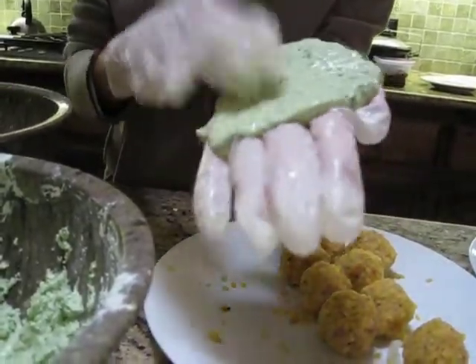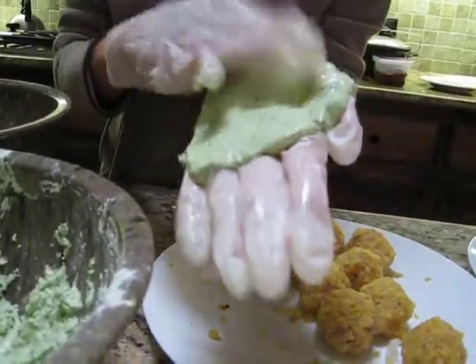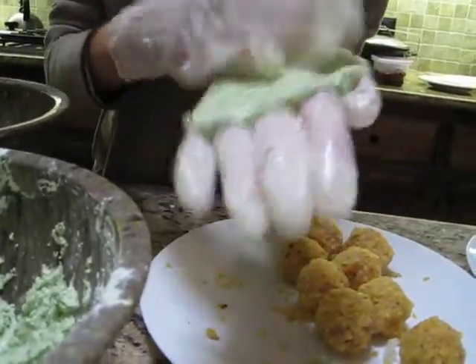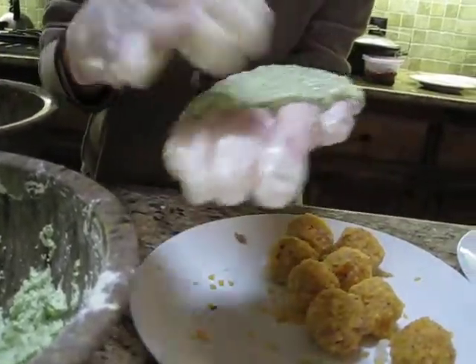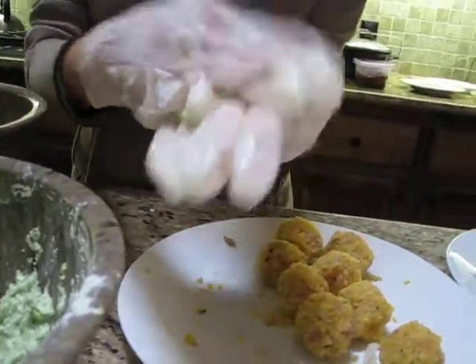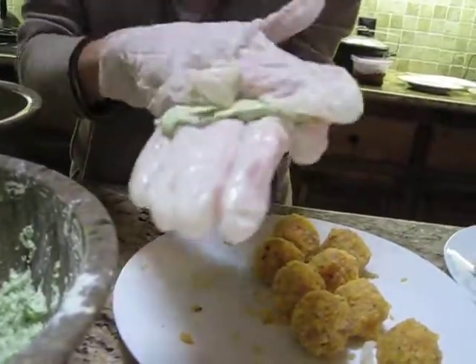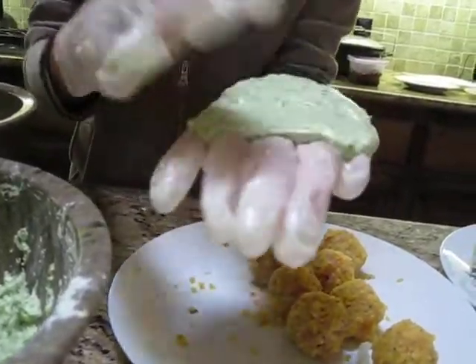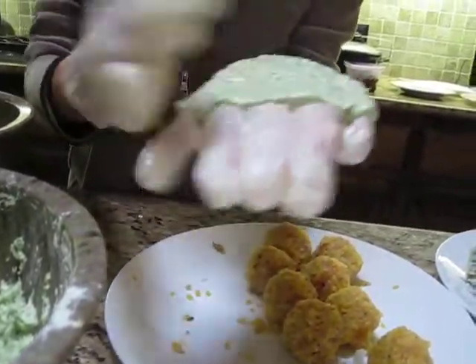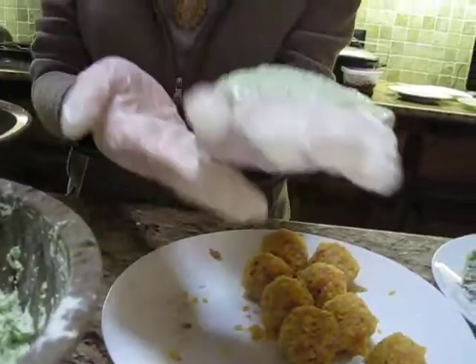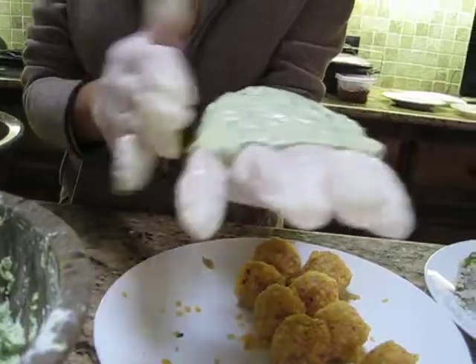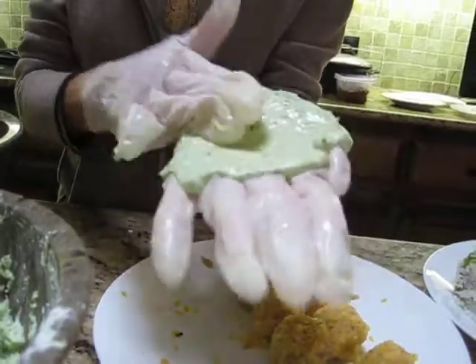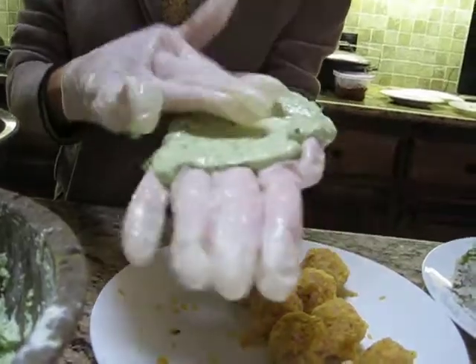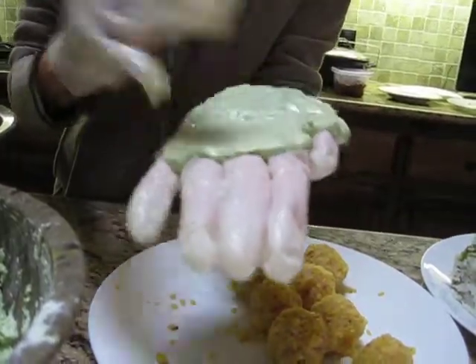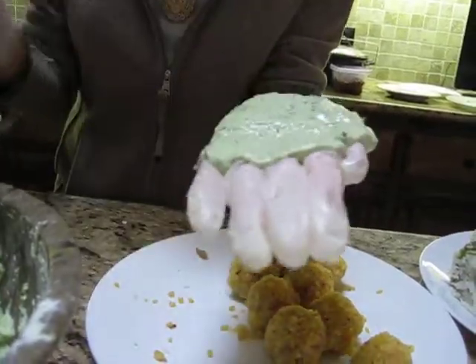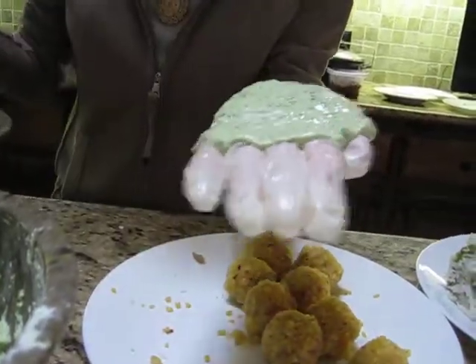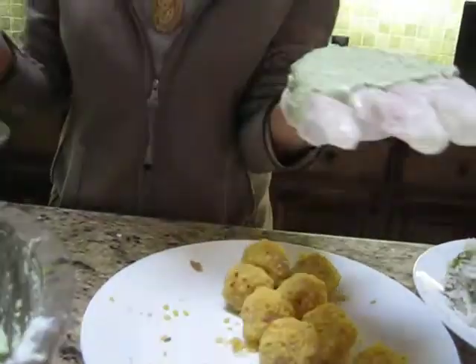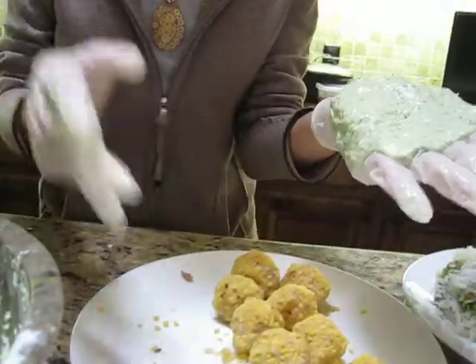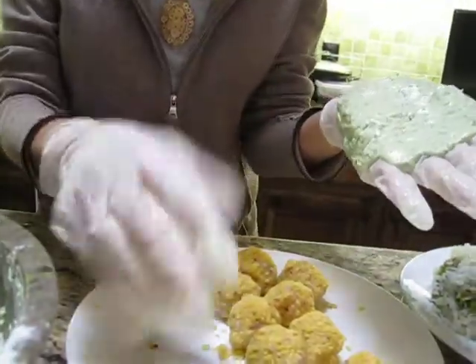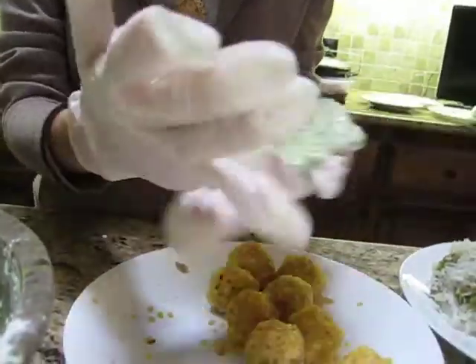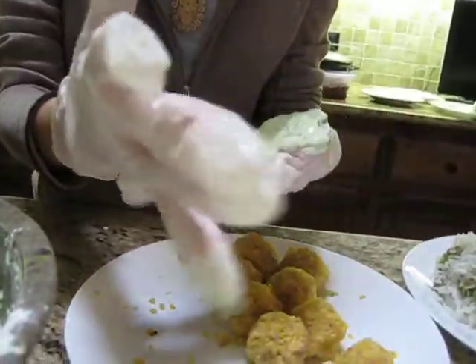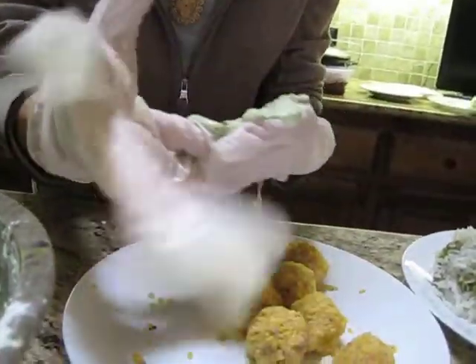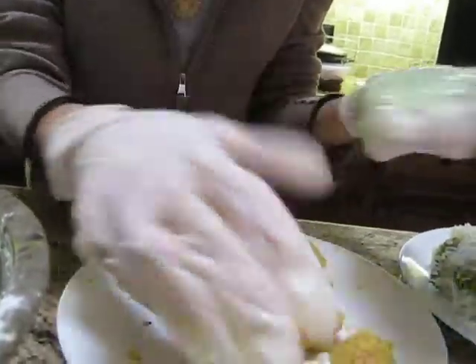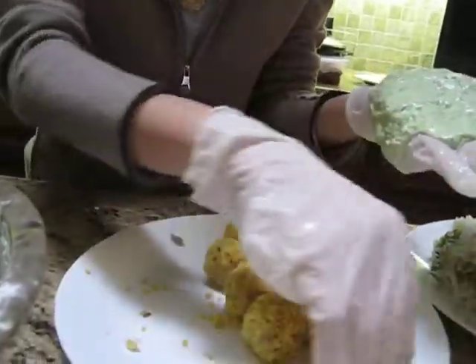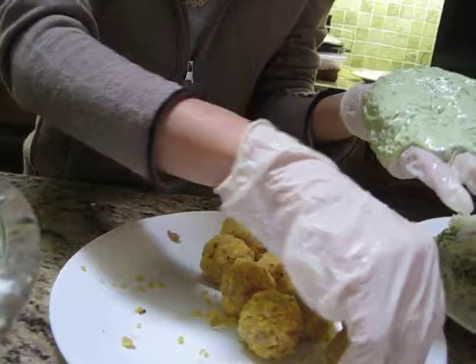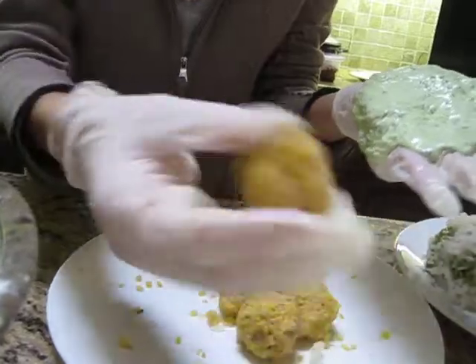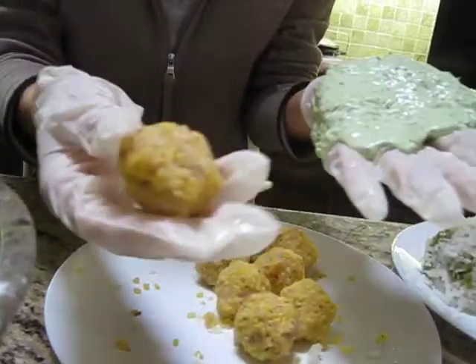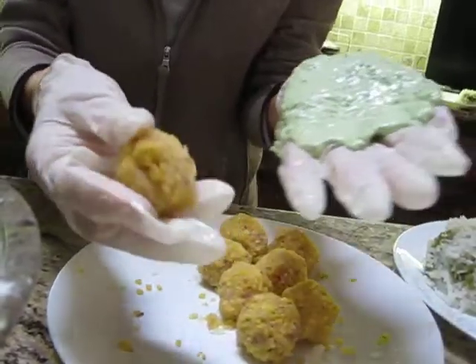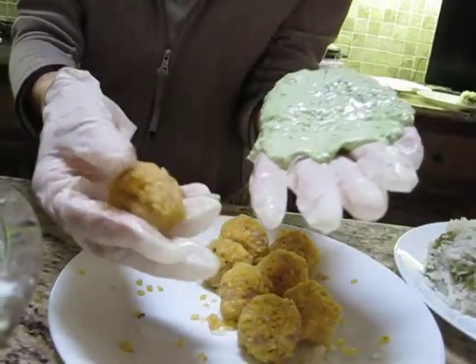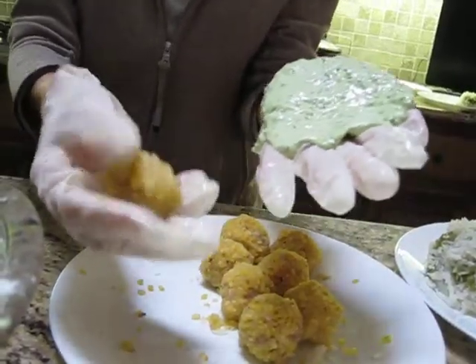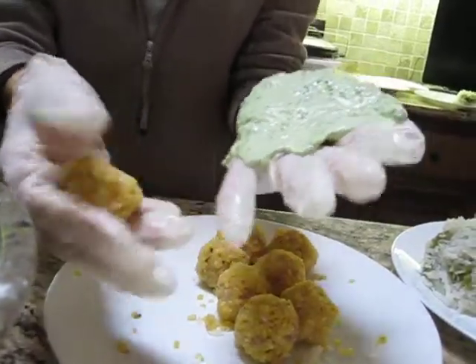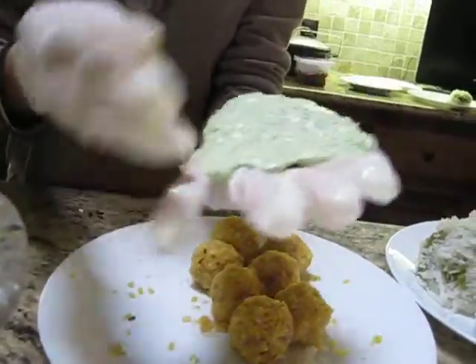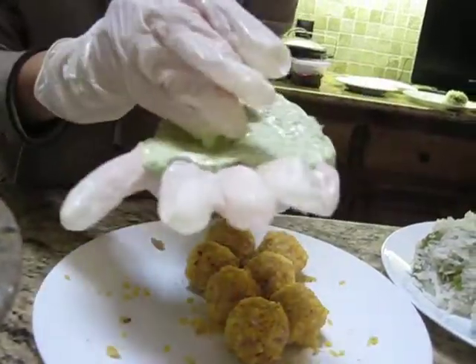What I've been trying to do is to flatten it as much as I can so that the paste is not so thick. And then after that I'm going to put one of these mung bean balls inside.